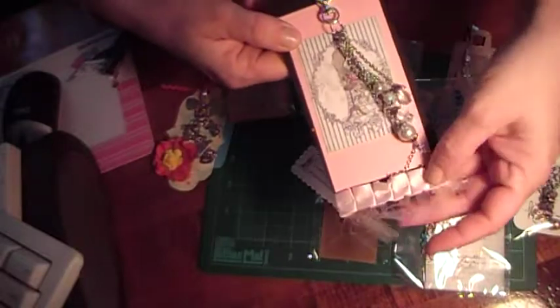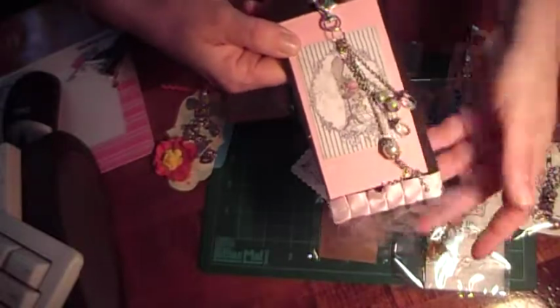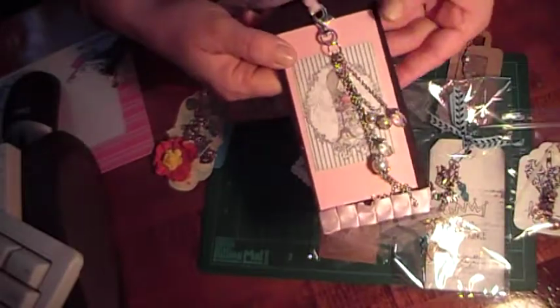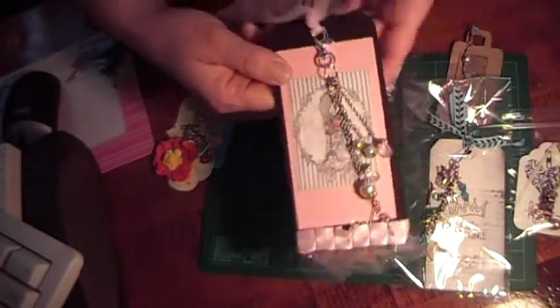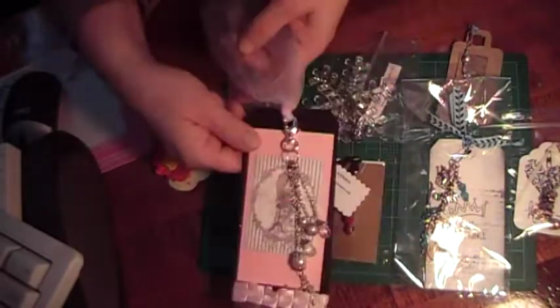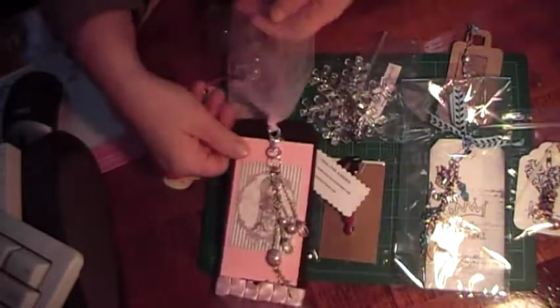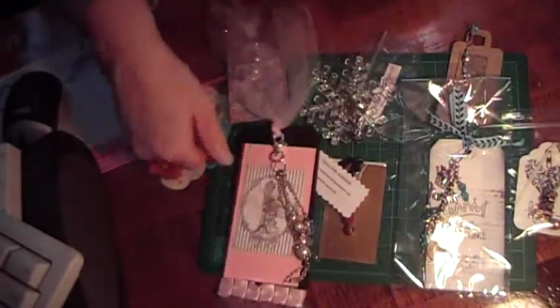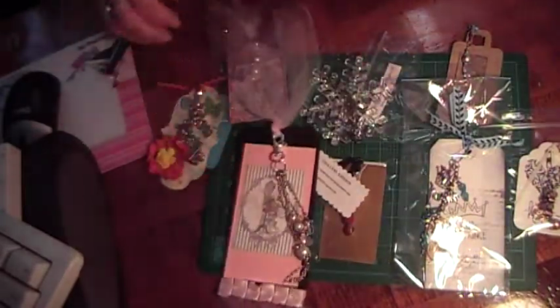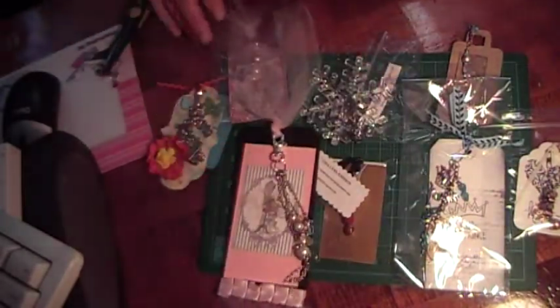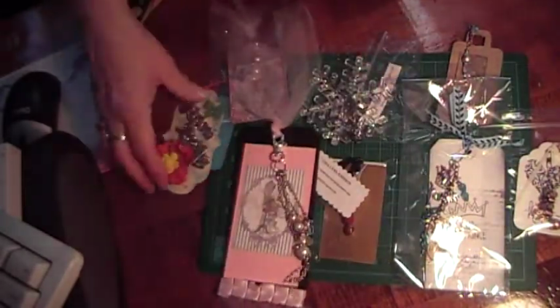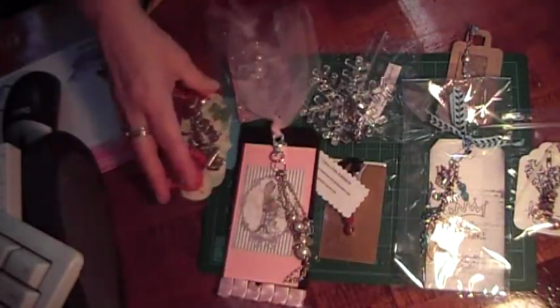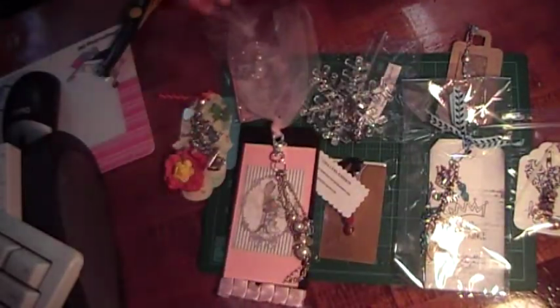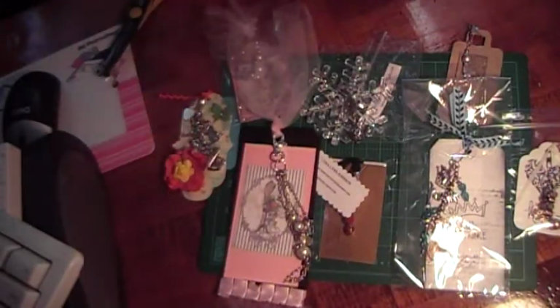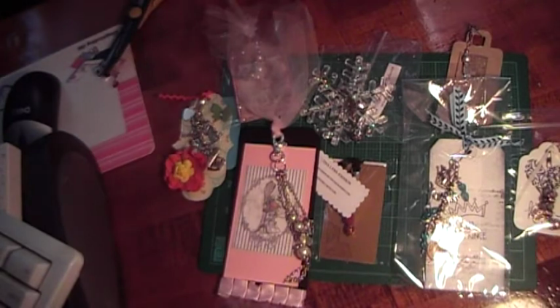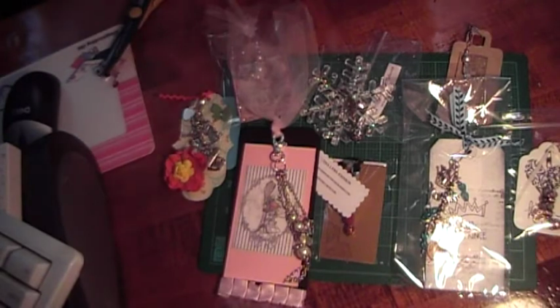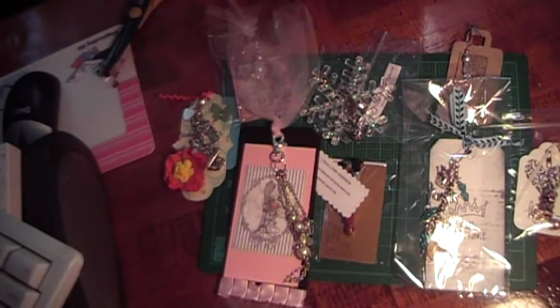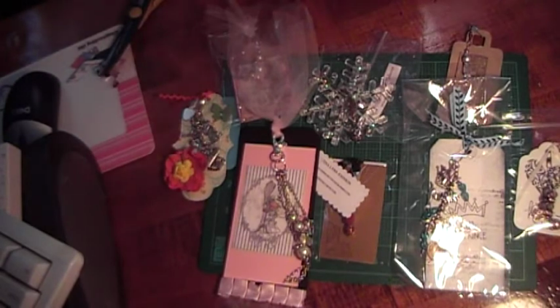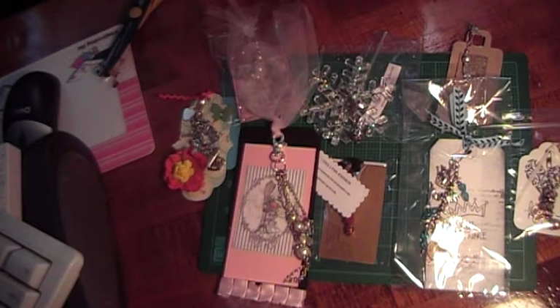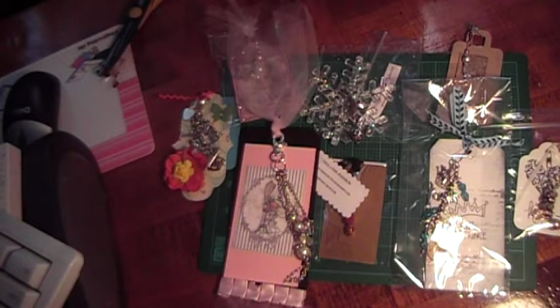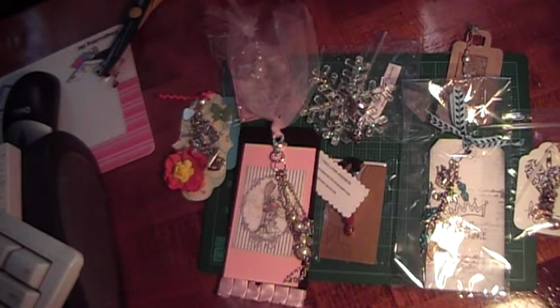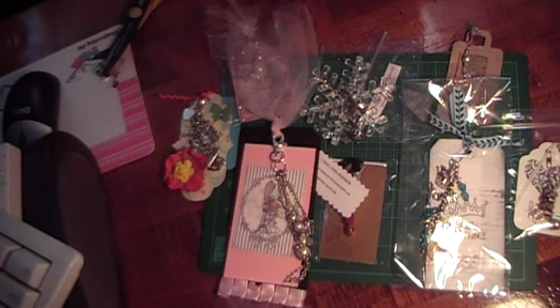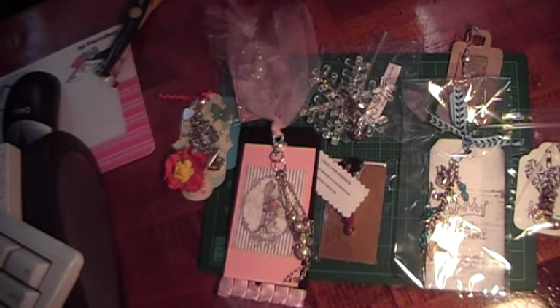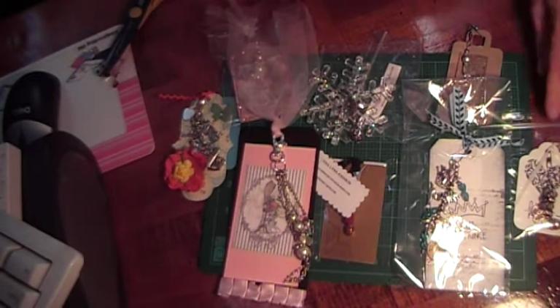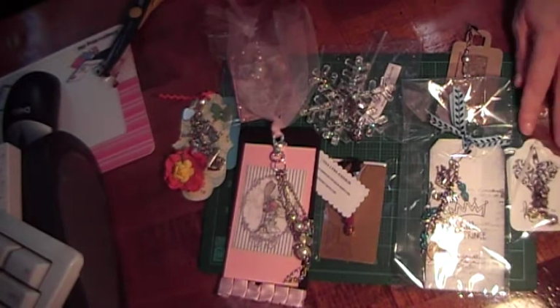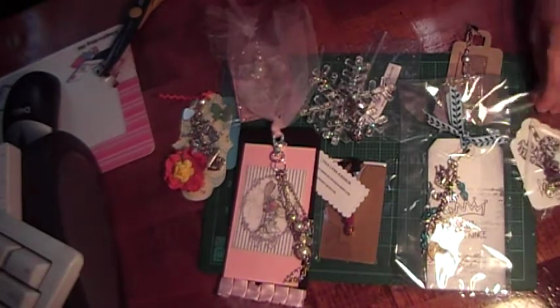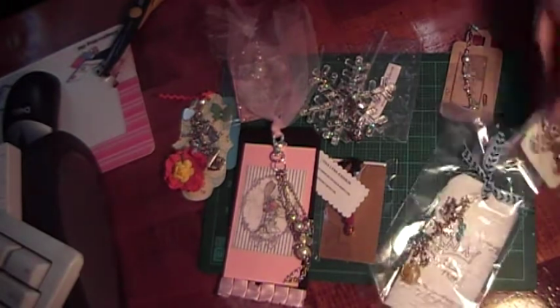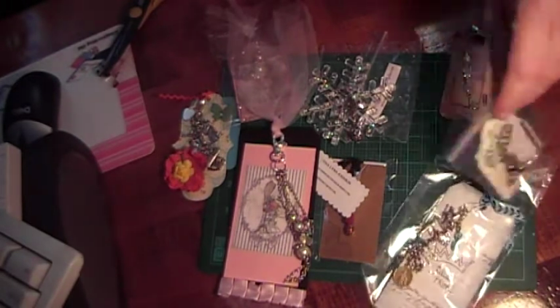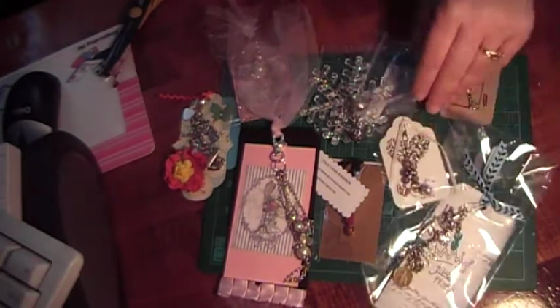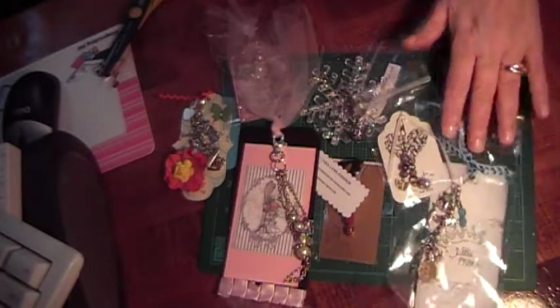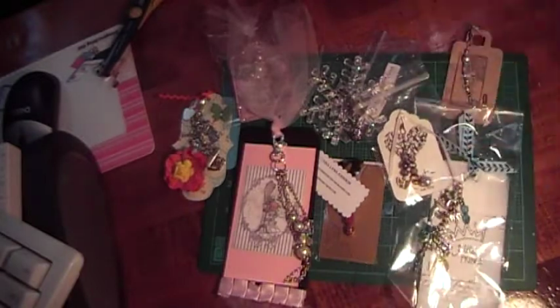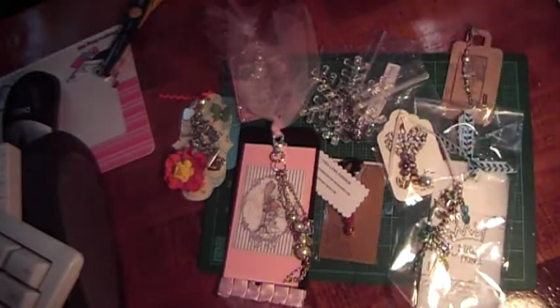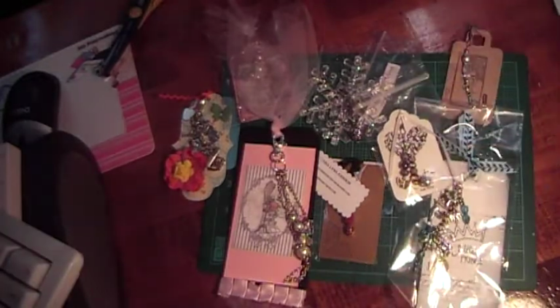So that is the charms for group four for December. I will get those out to everybody right away — thanks so much for participating, and thanks for watching.